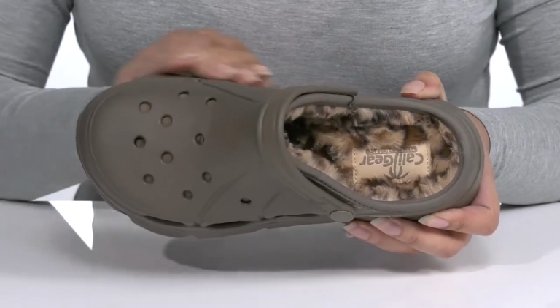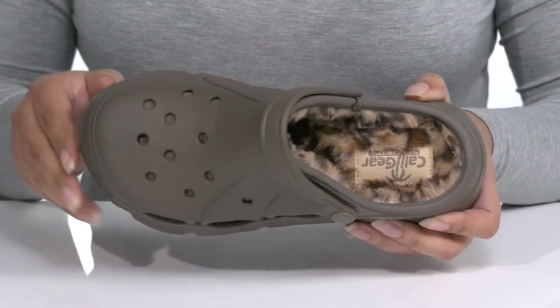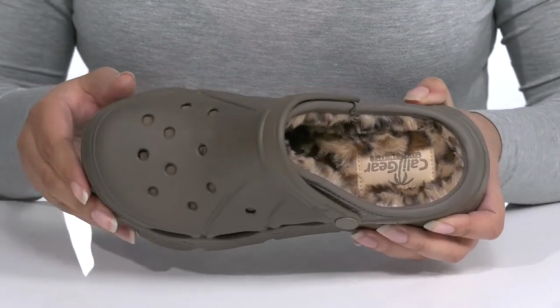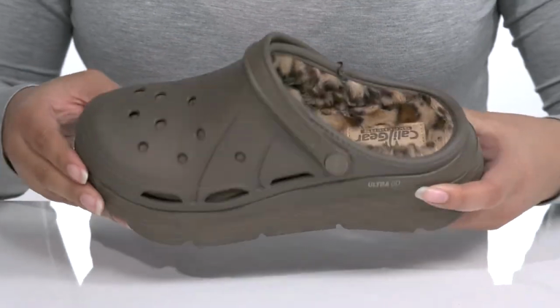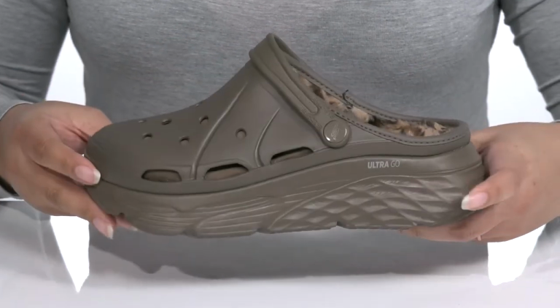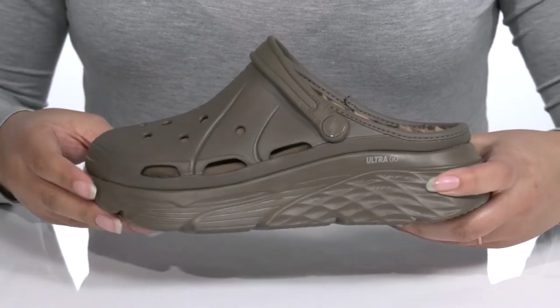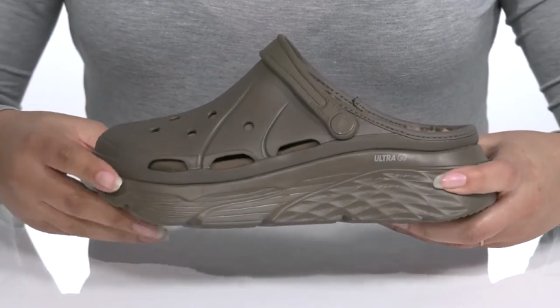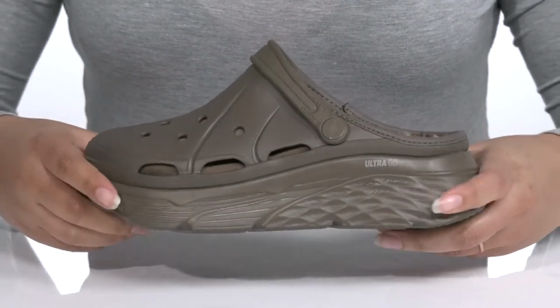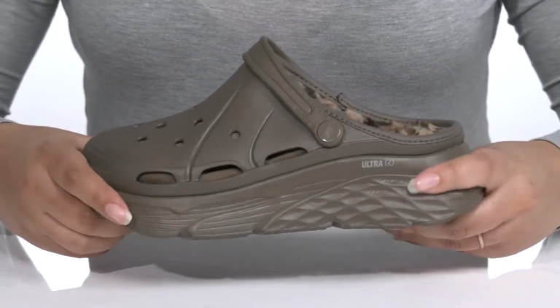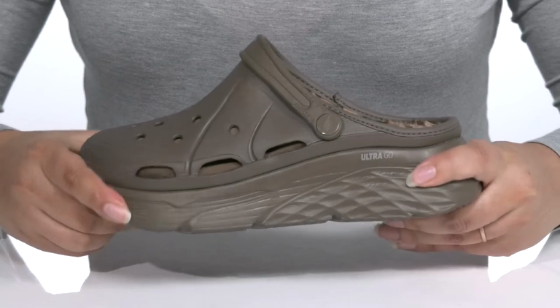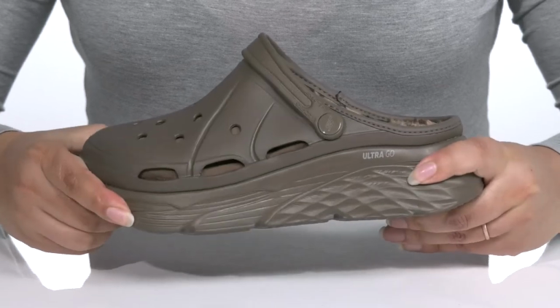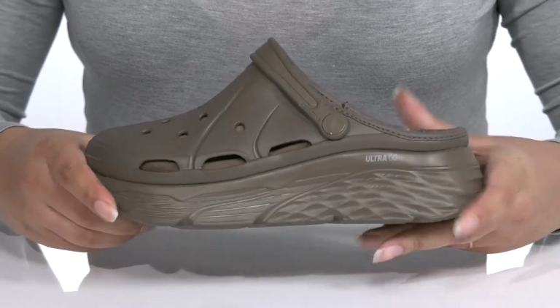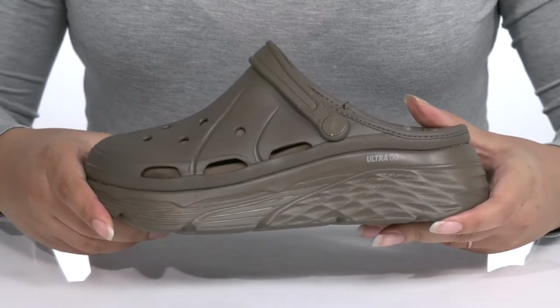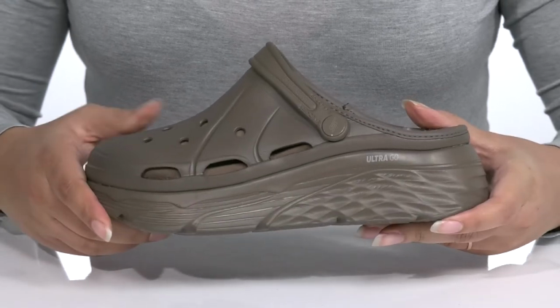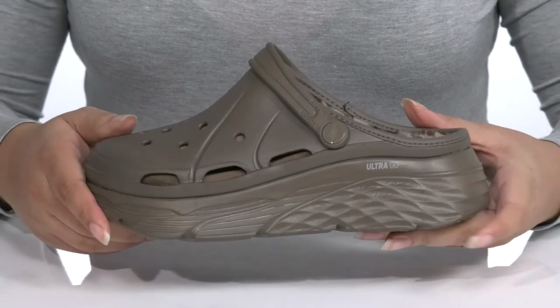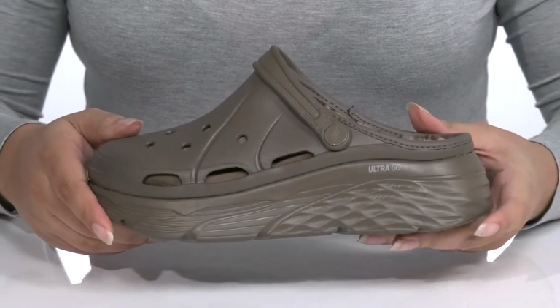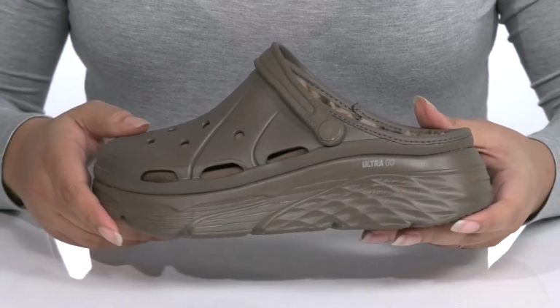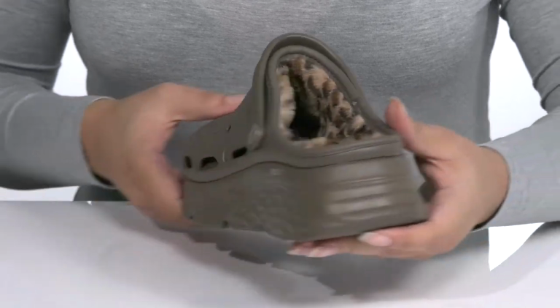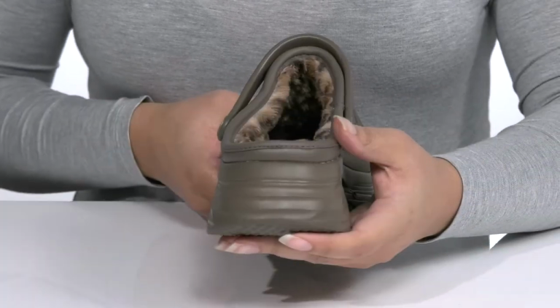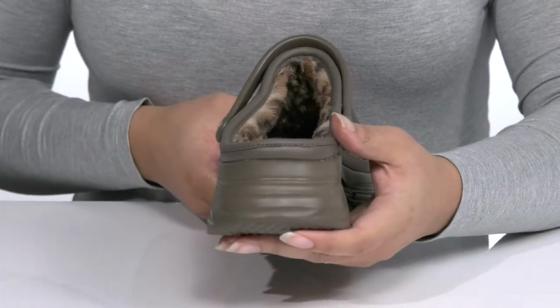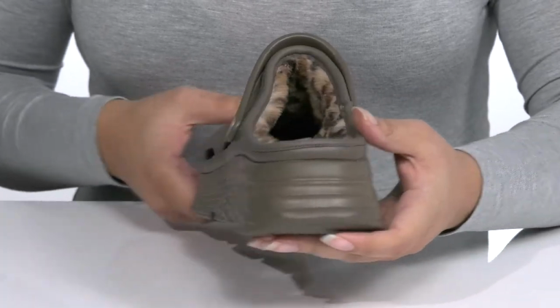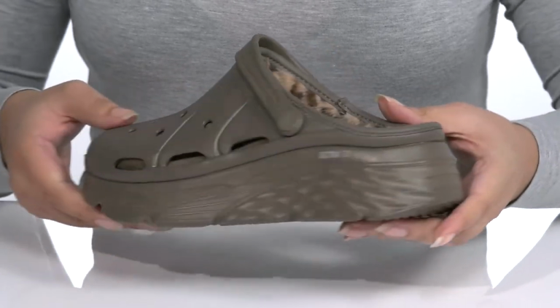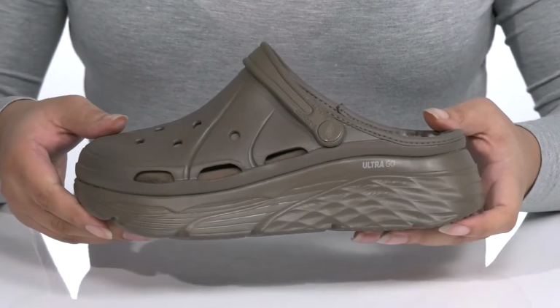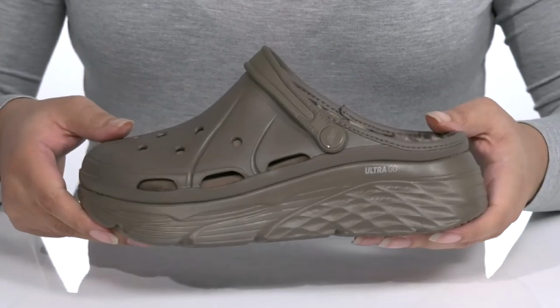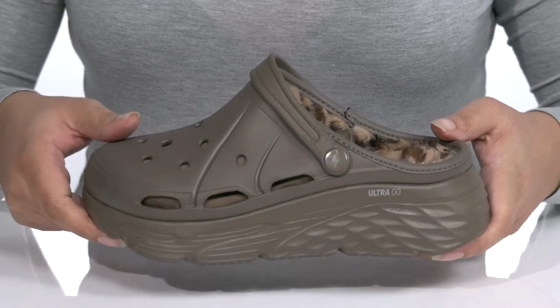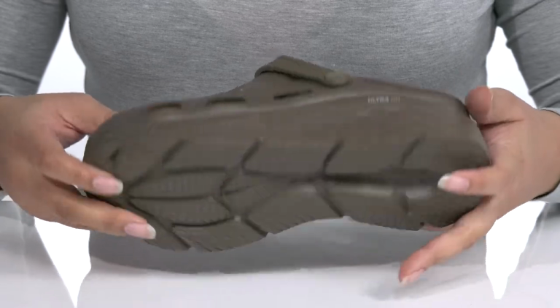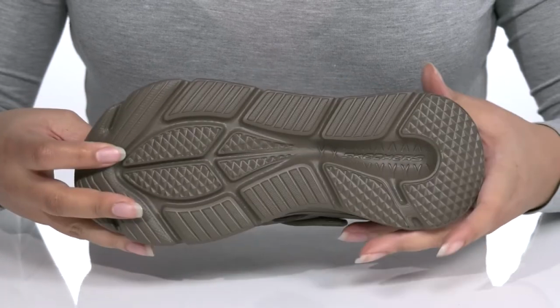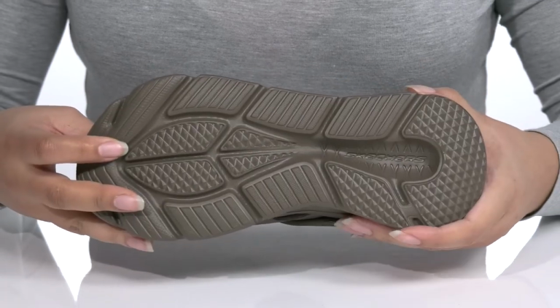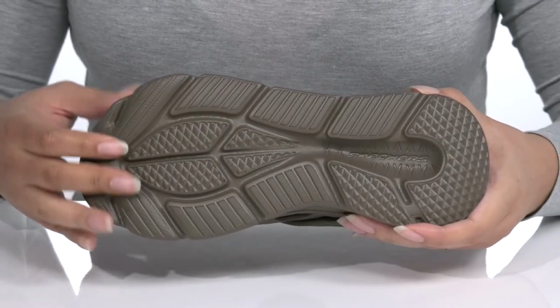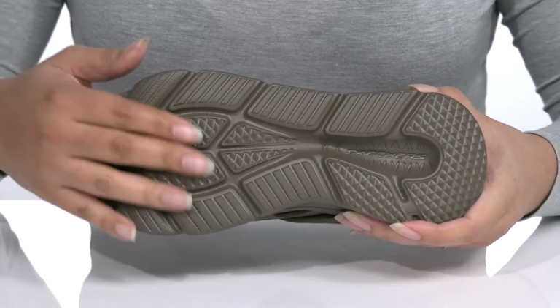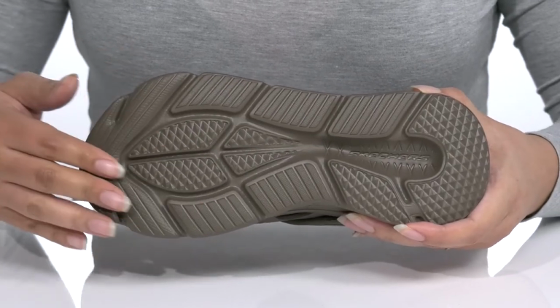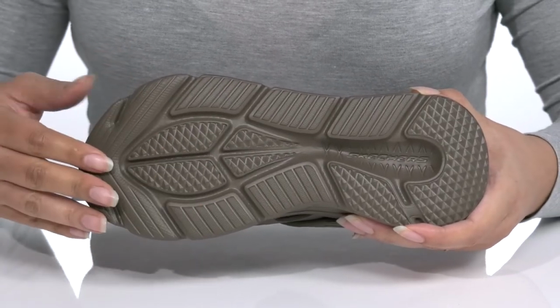The platform midsole adds to the look with a sturdy and durable build, and you'll get a little over a two-inch boost in height. It's all on top of a durable synthetic outsole that is grippy to keep you stable.